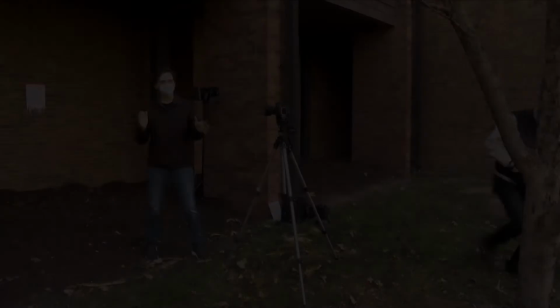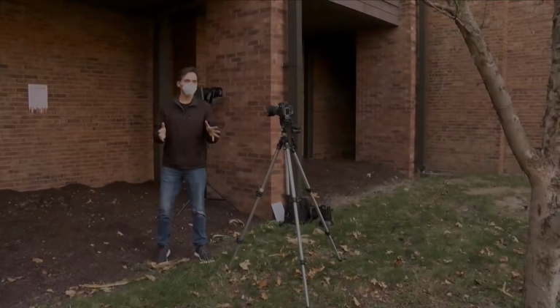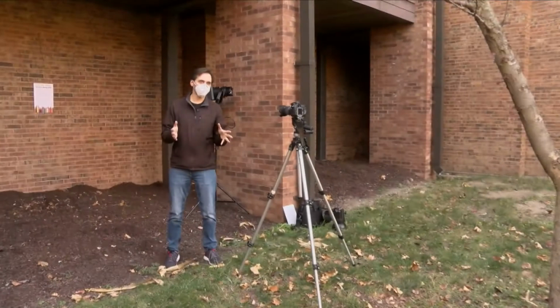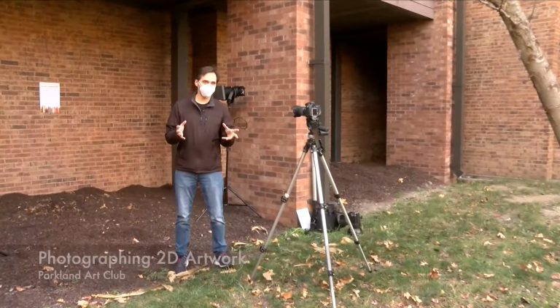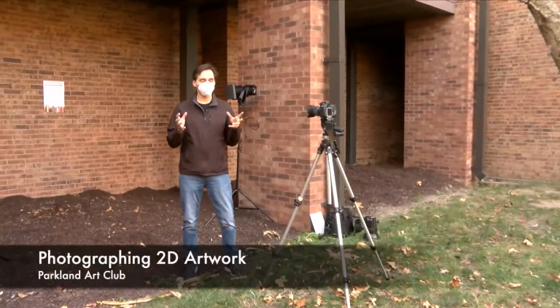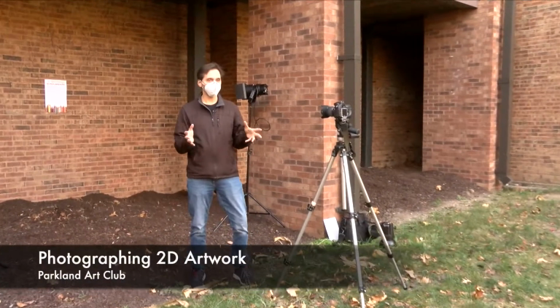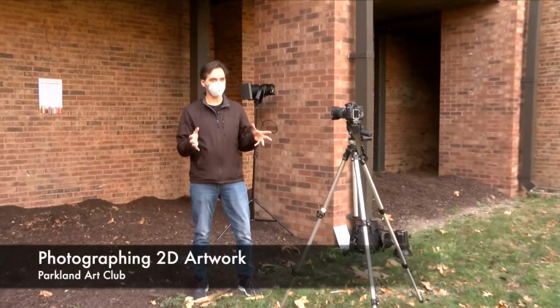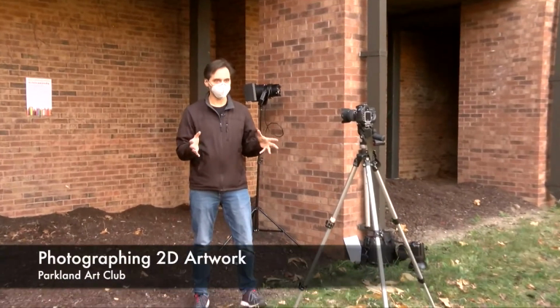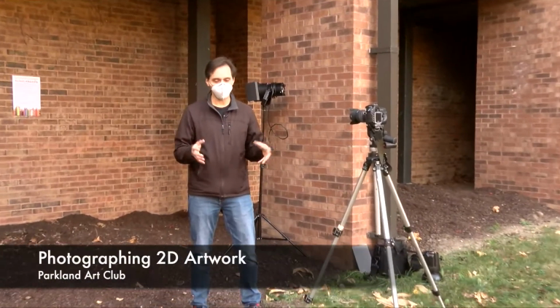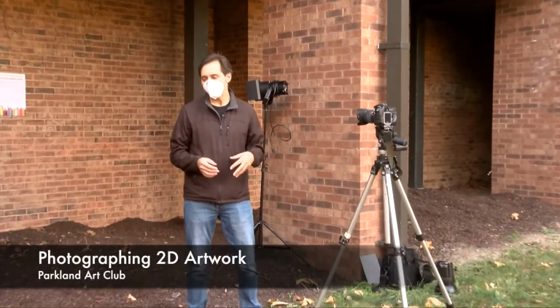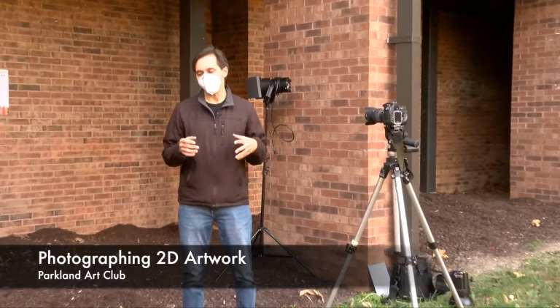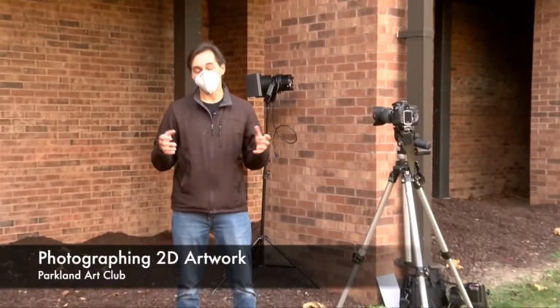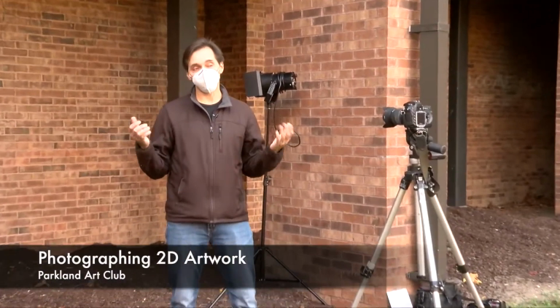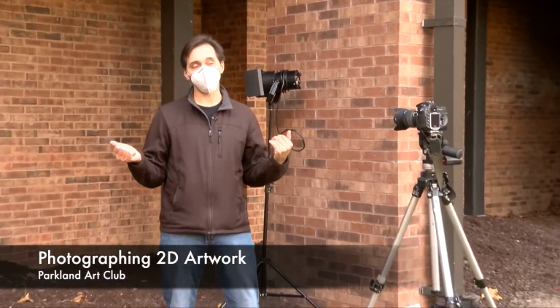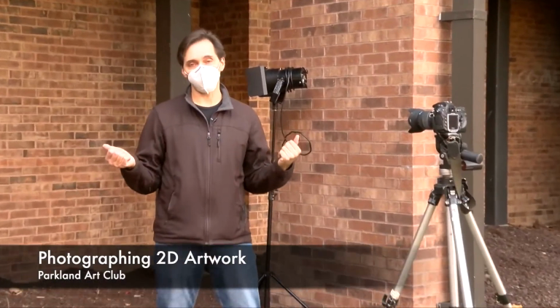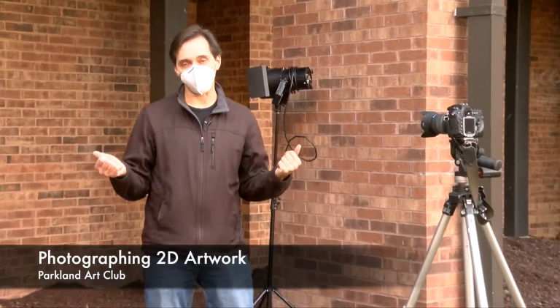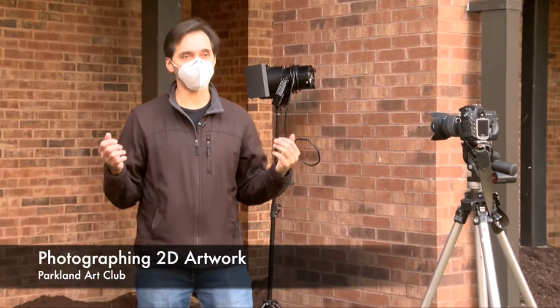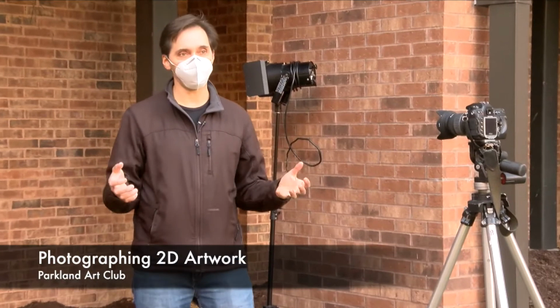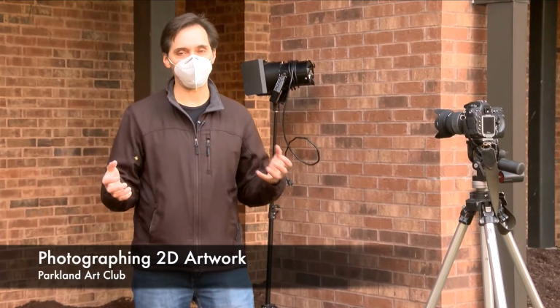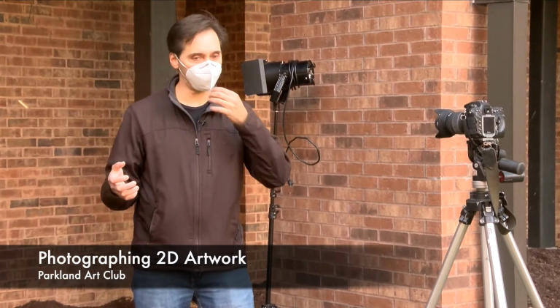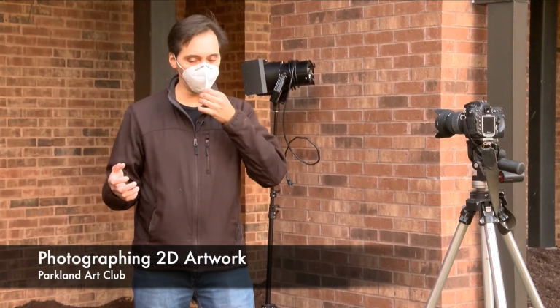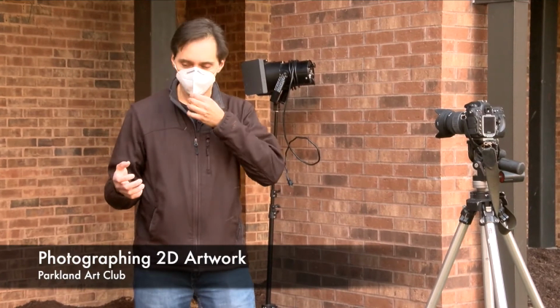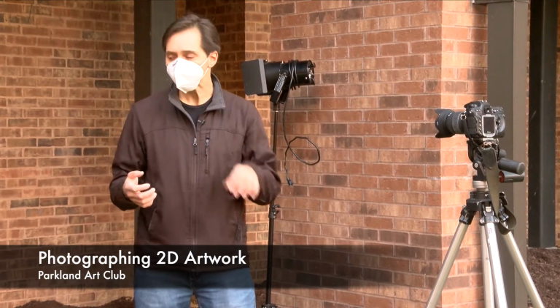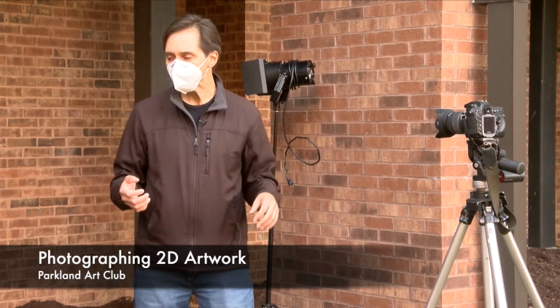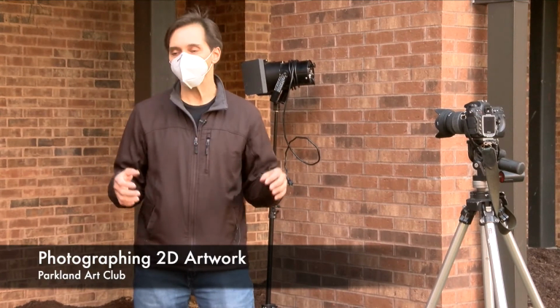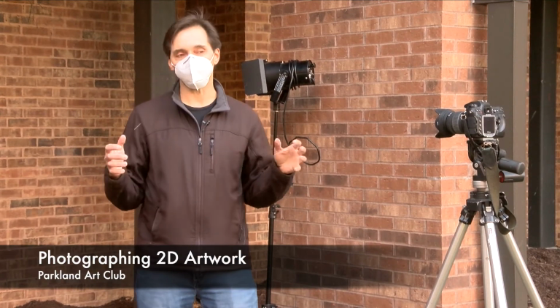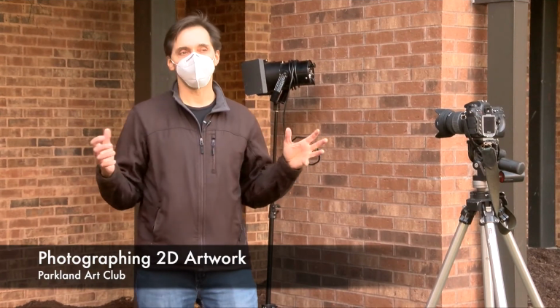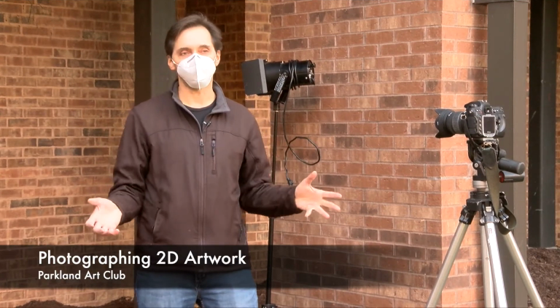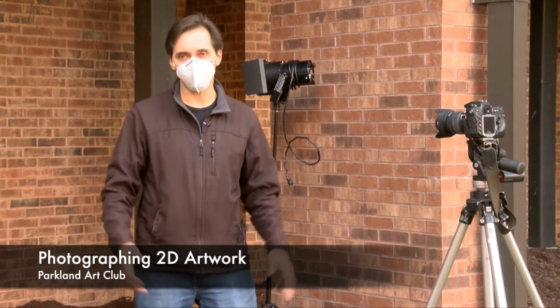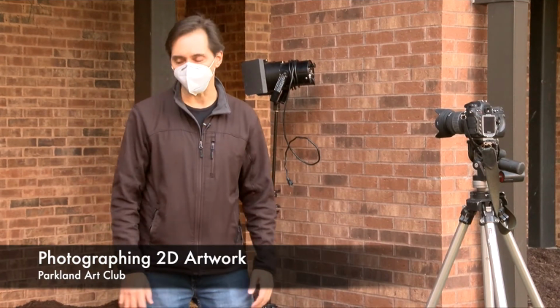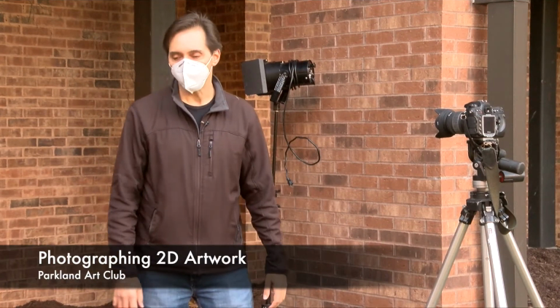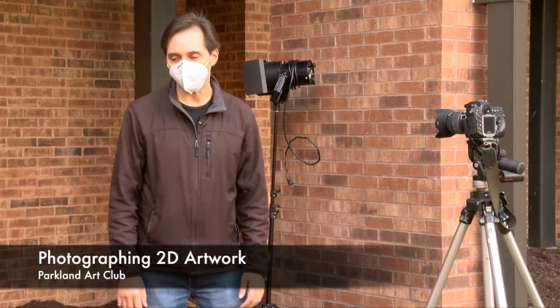We're going to be photographing two-dimensional artwork today. You could do this in the studio here at Parkland, or you could do it at home. You just need some very simple materials.